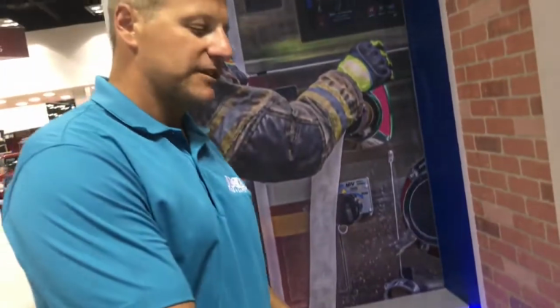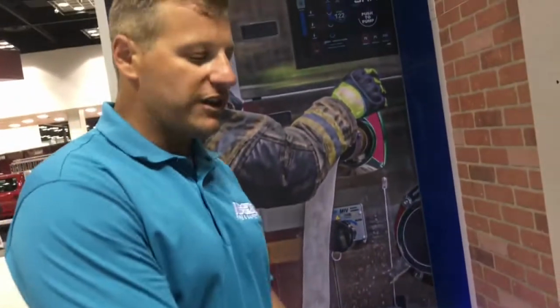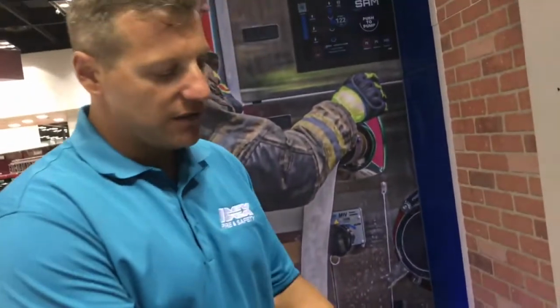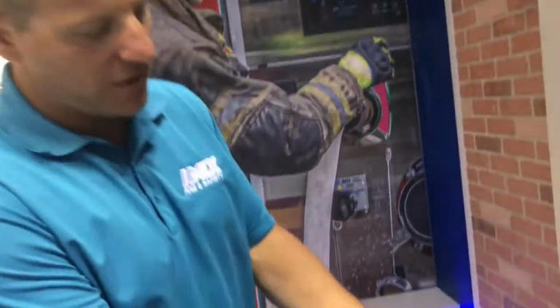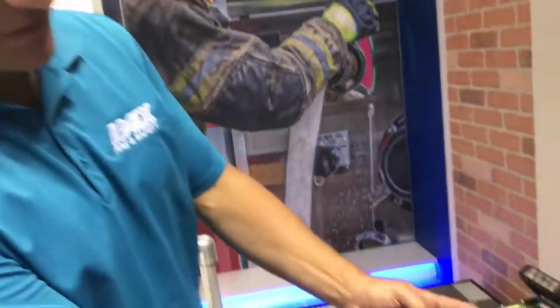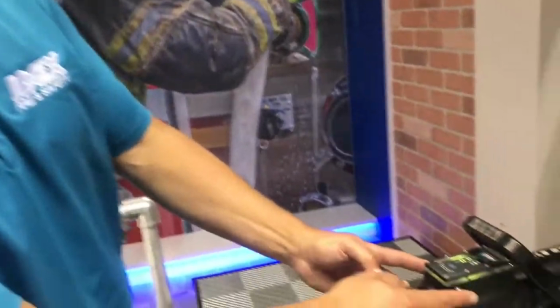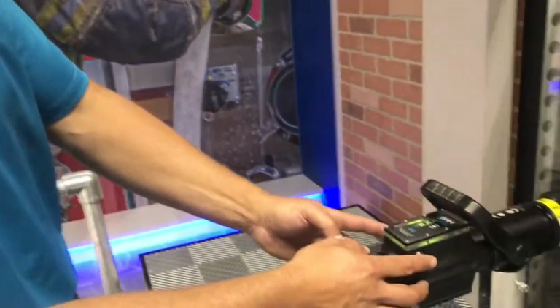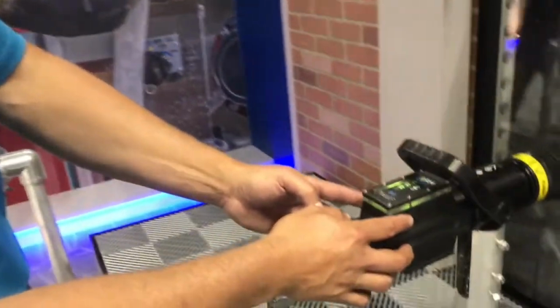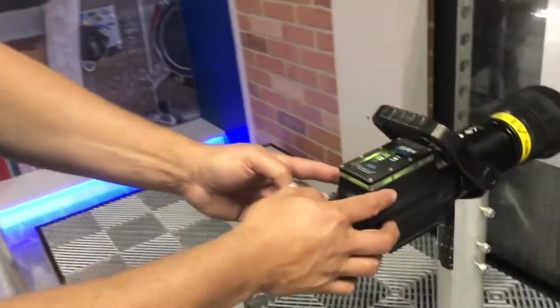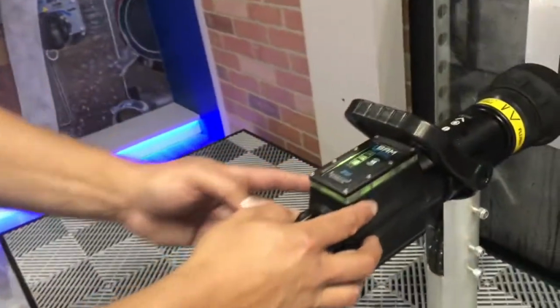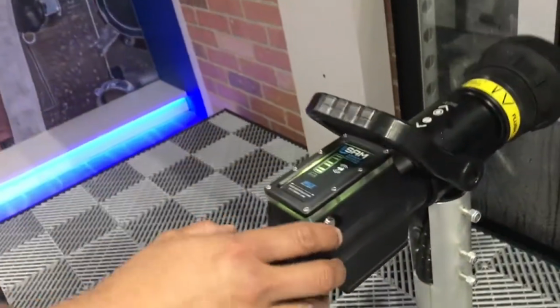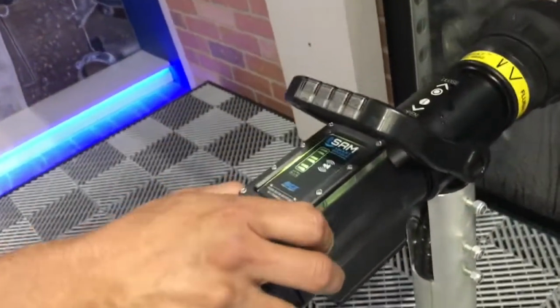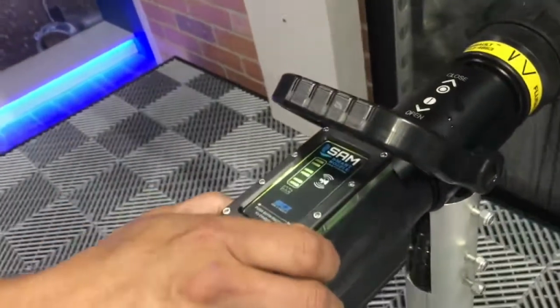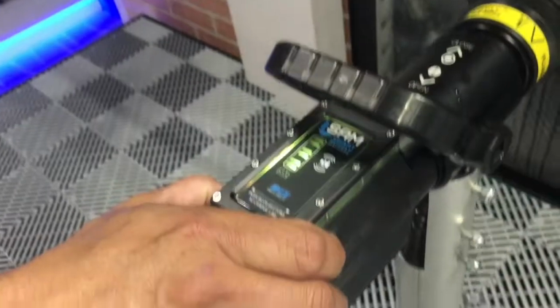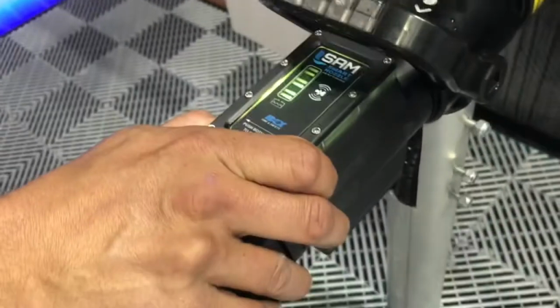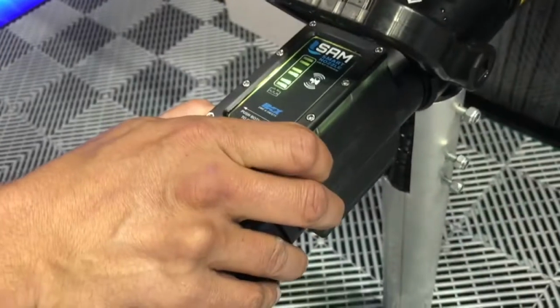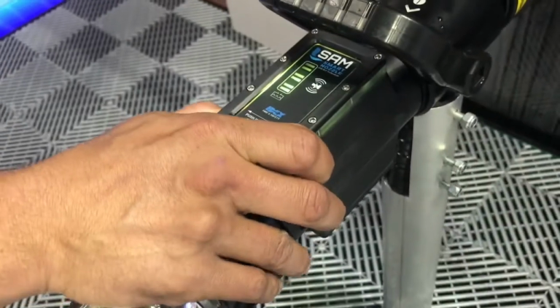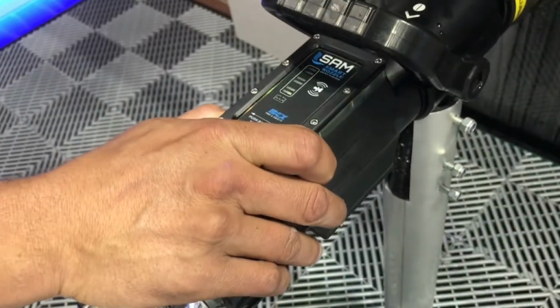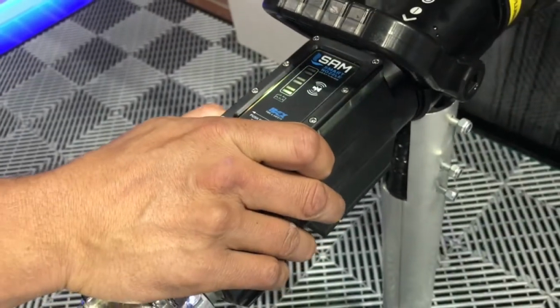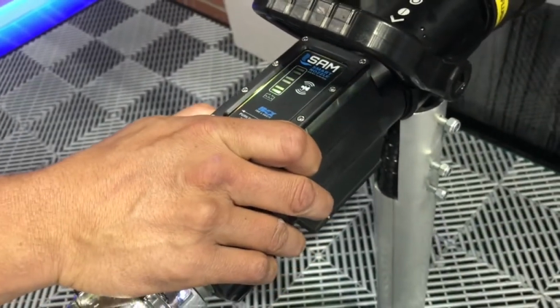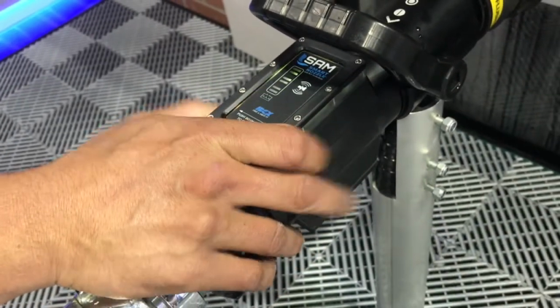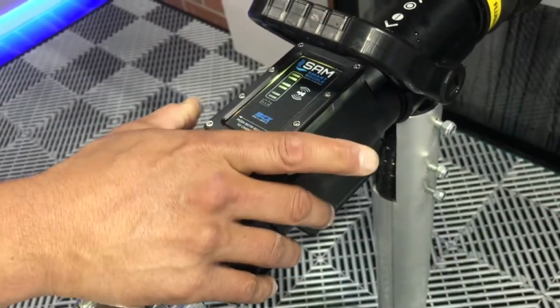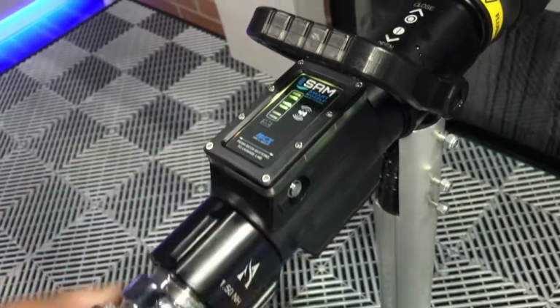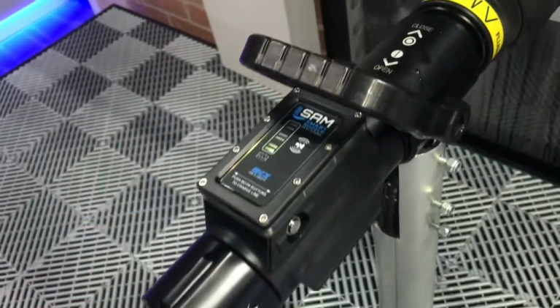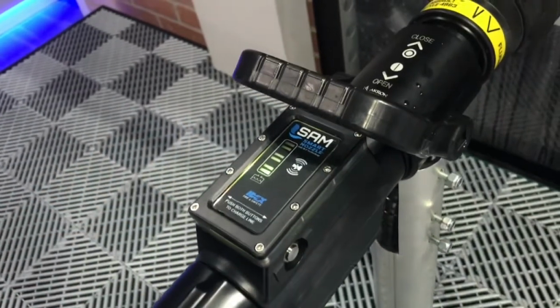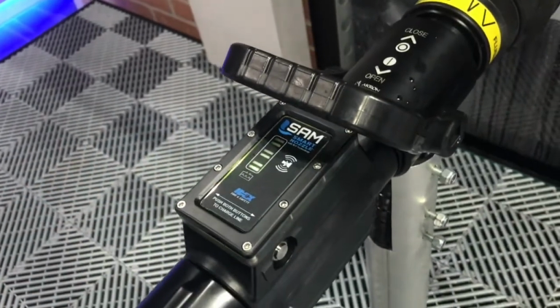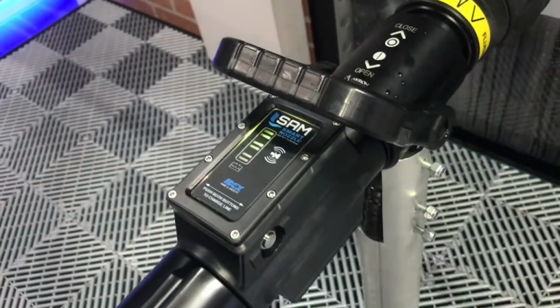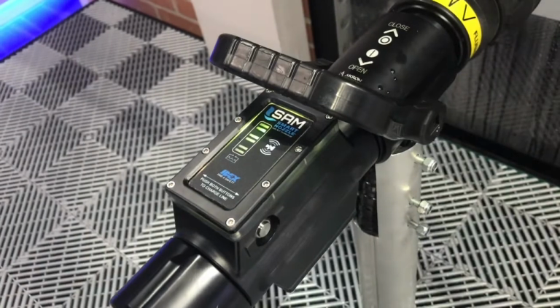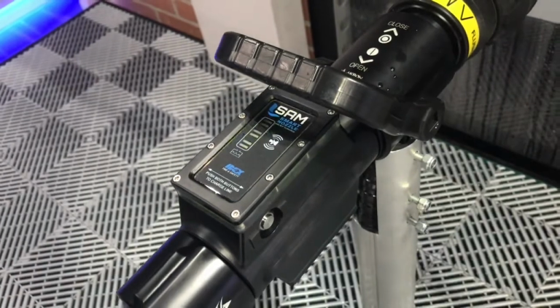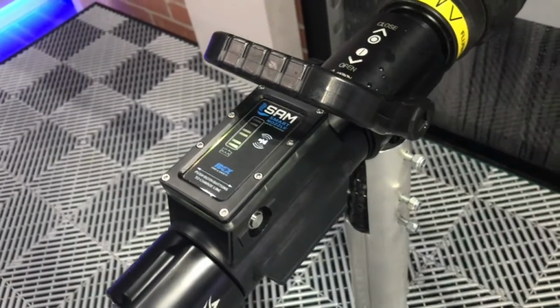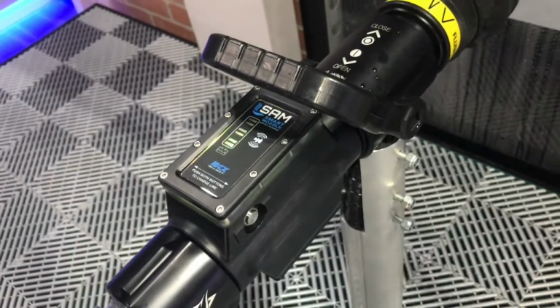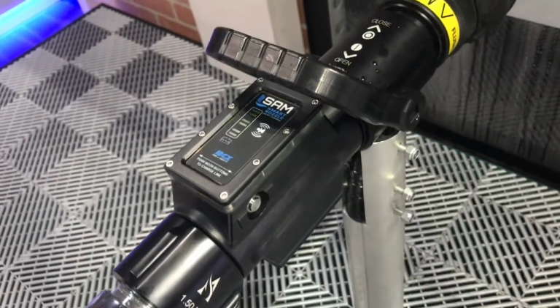All you have to do — if you notice, there's a button like this on each side. I'm going to squeeze the buttons. It just takes a couple seconds. We're going to see the flash, and then we're going to charge the line.